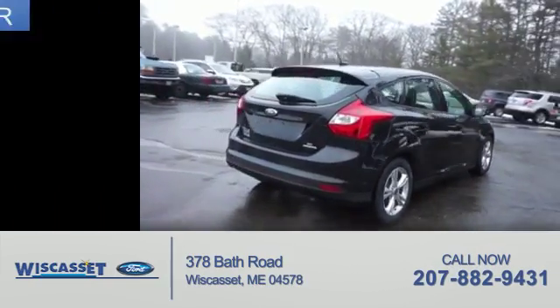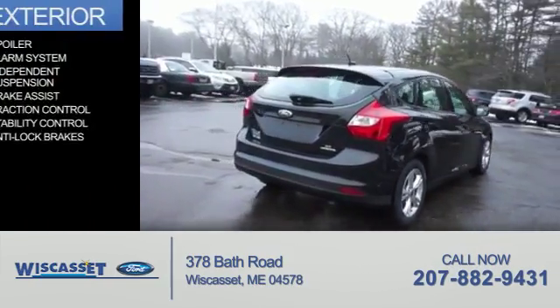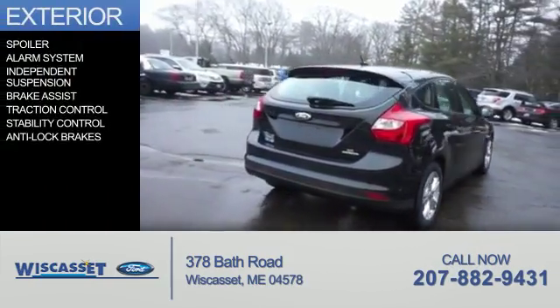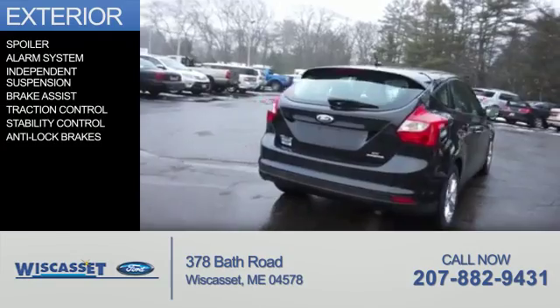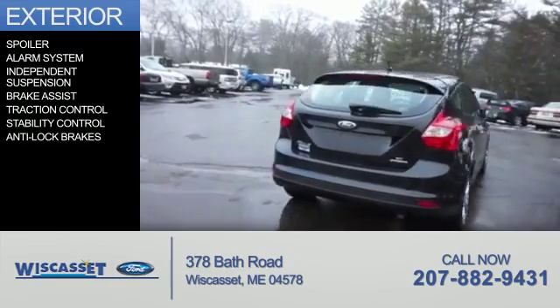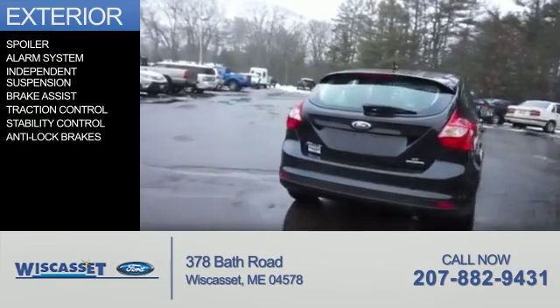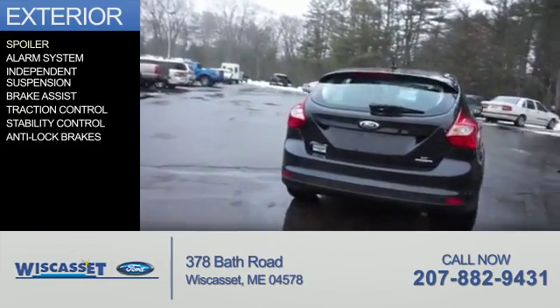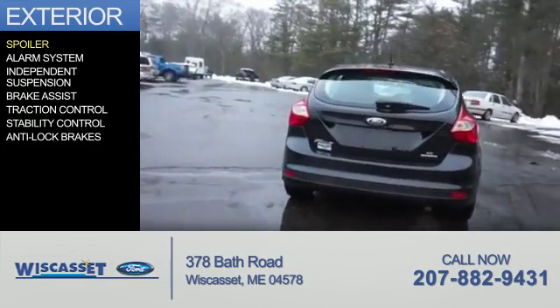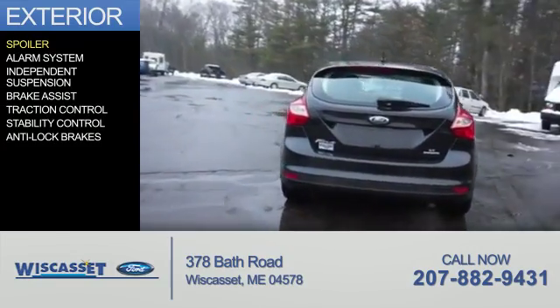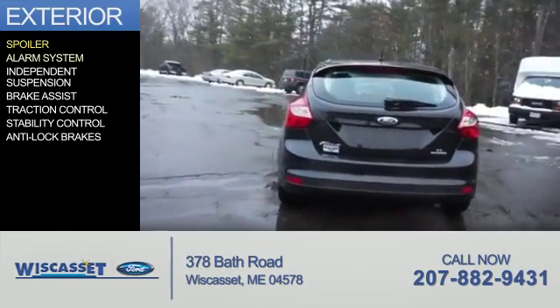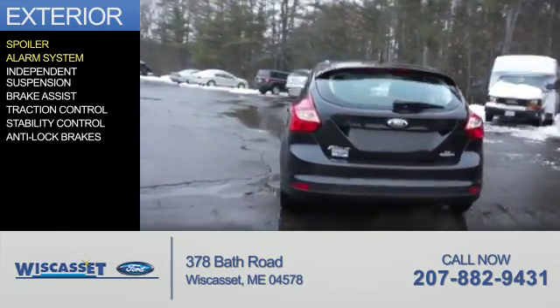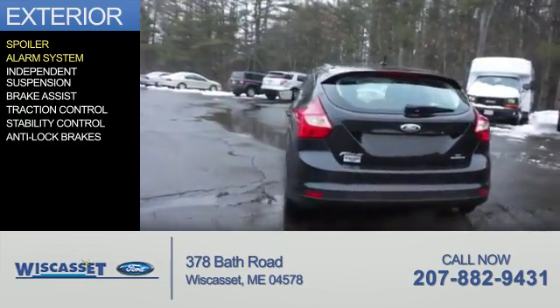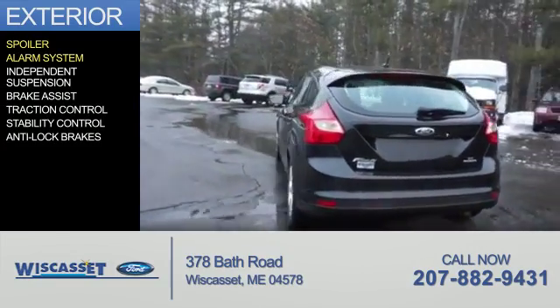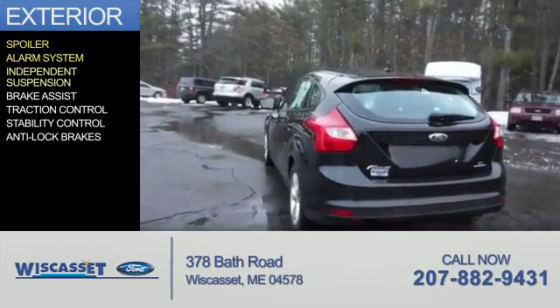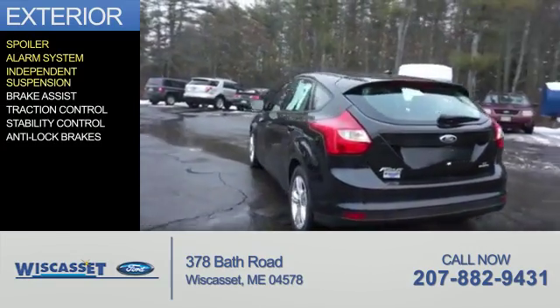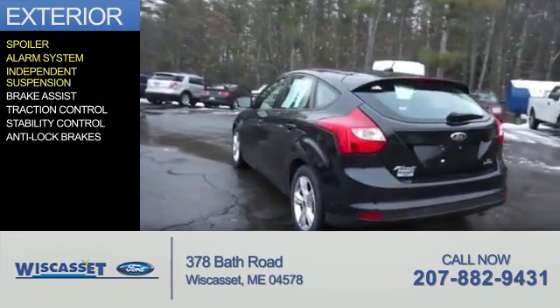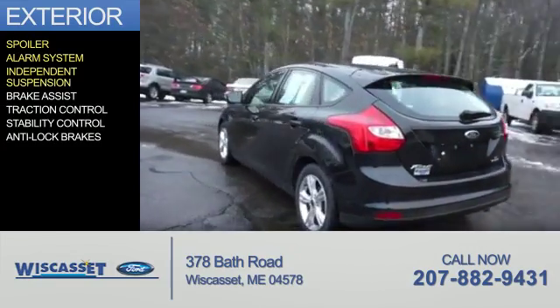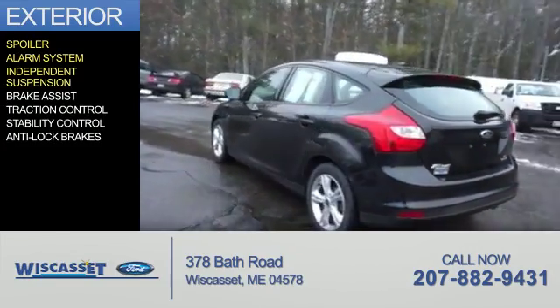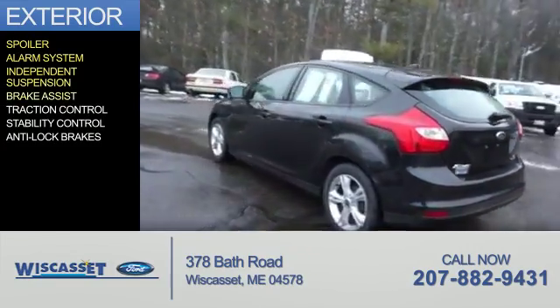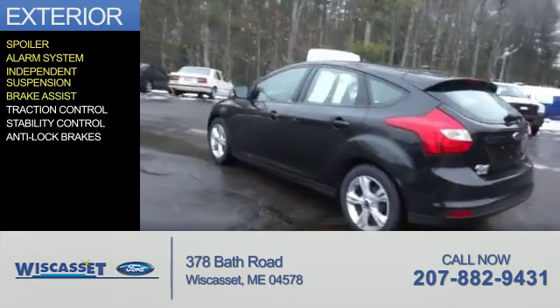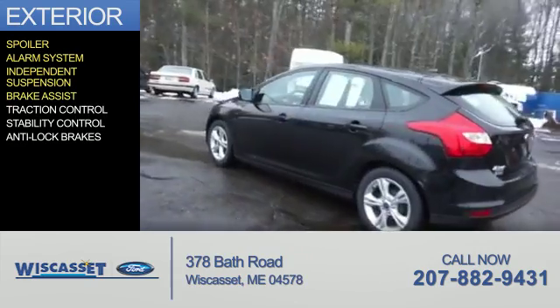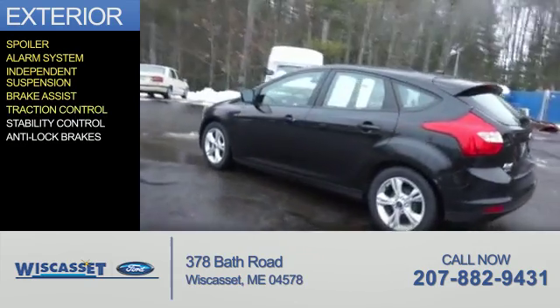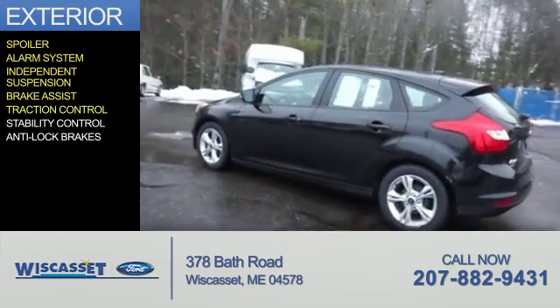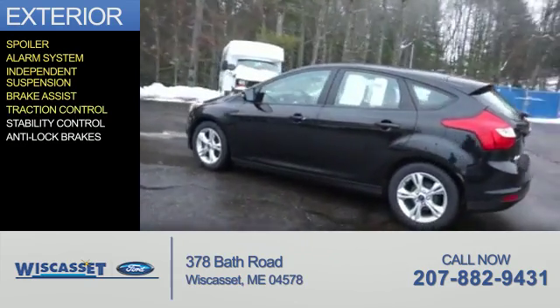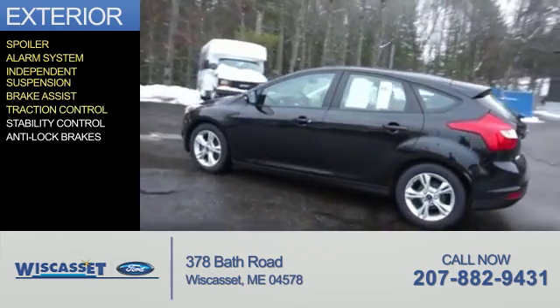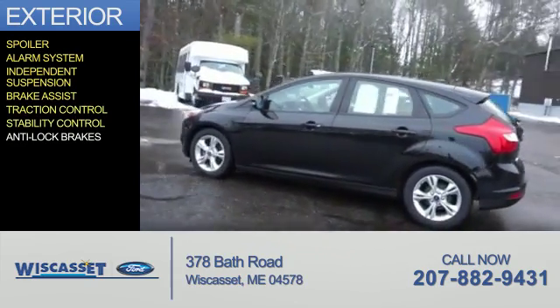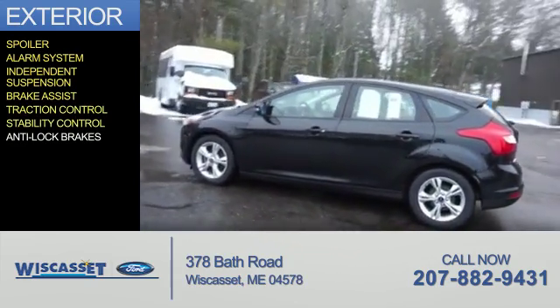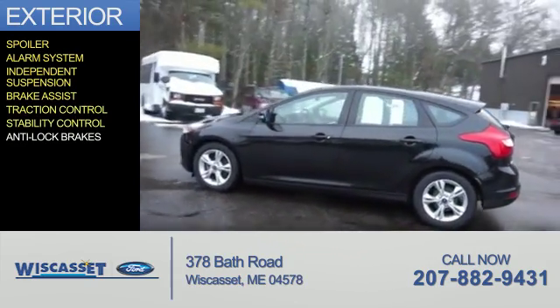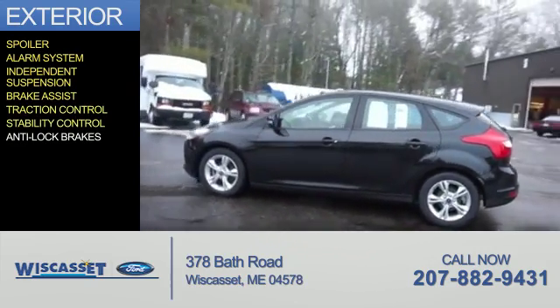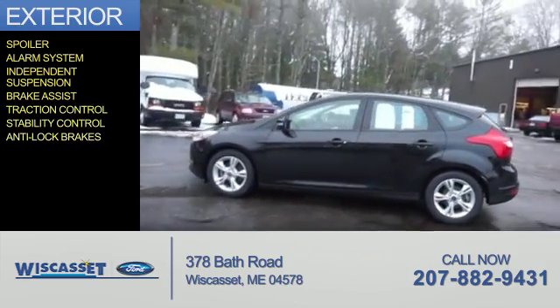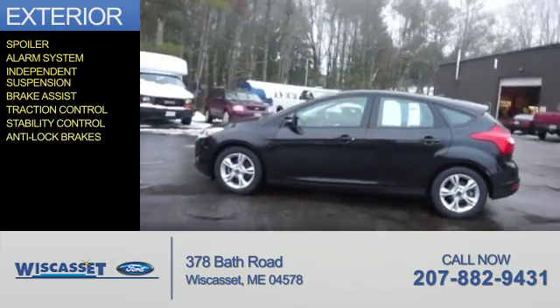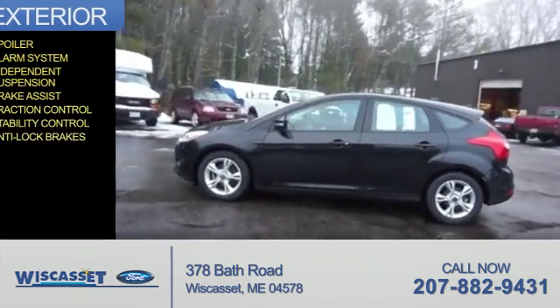The features include a spoiler, an alarm system, independent suspension, brake assist, traction control, stability control, and anti-lock brakes.